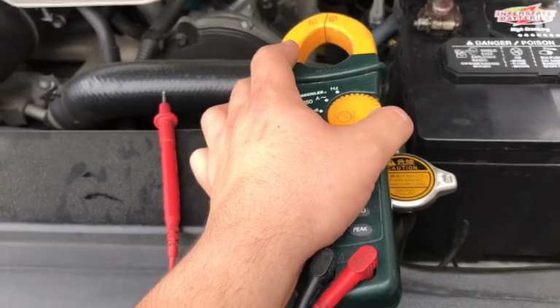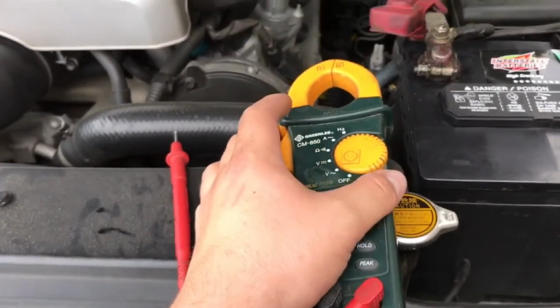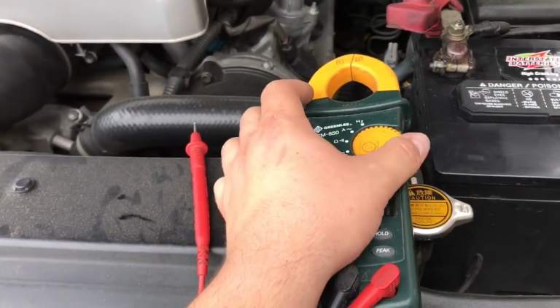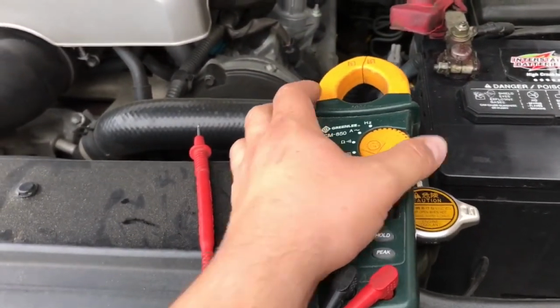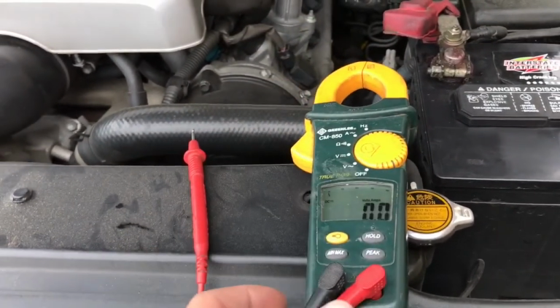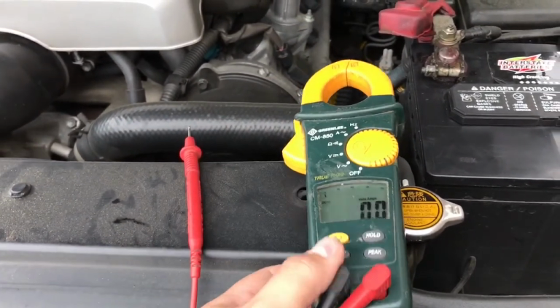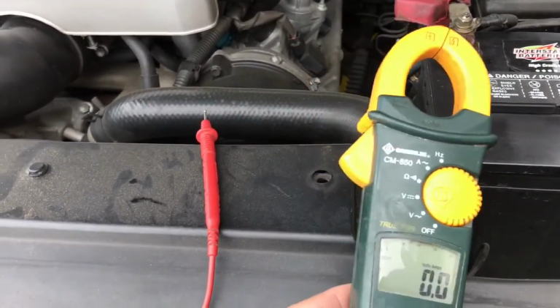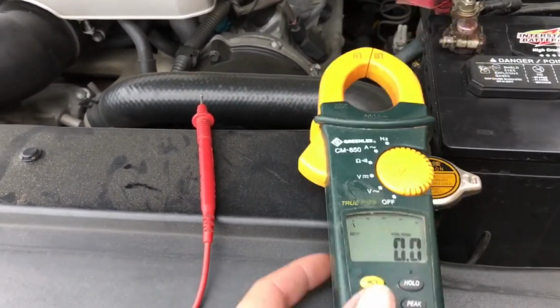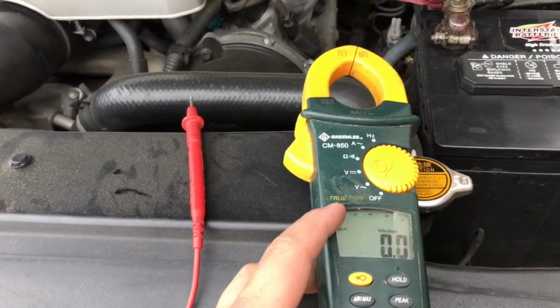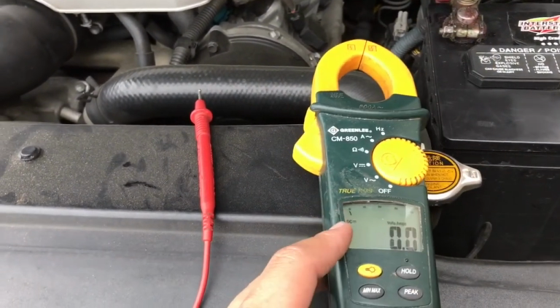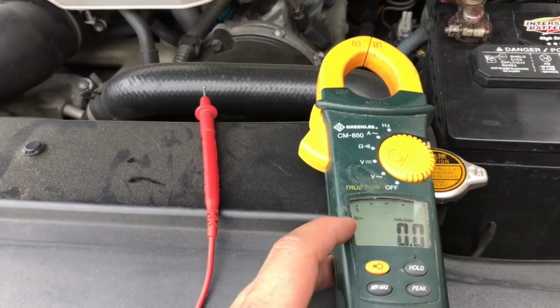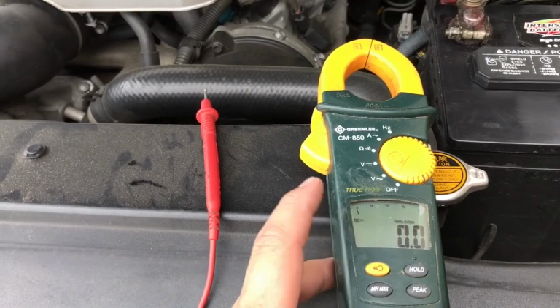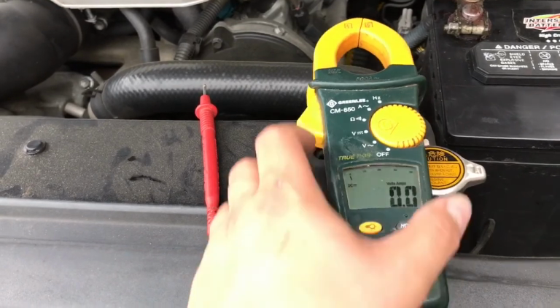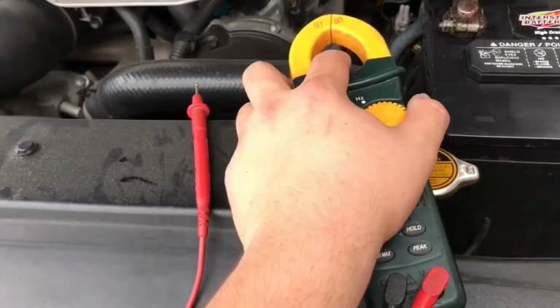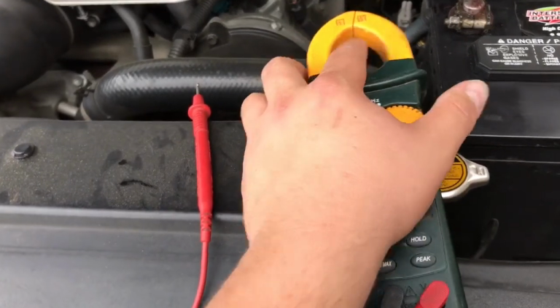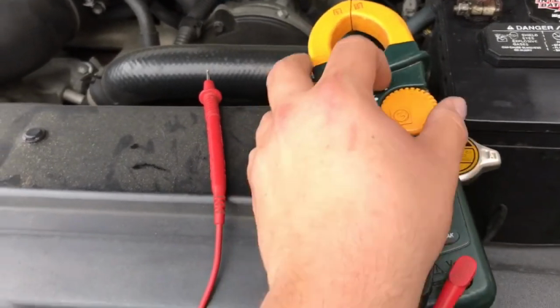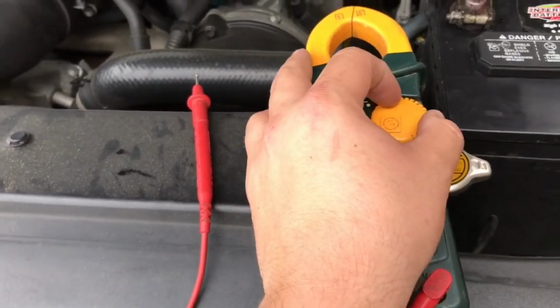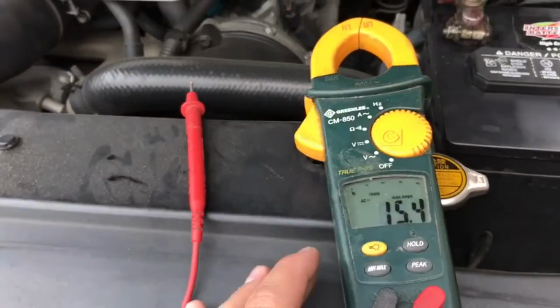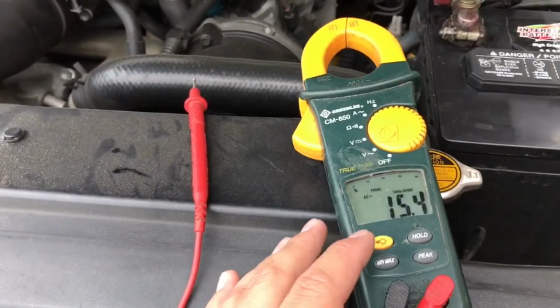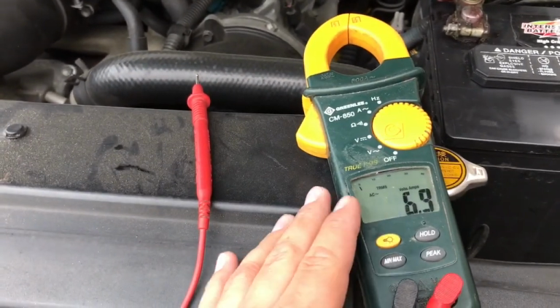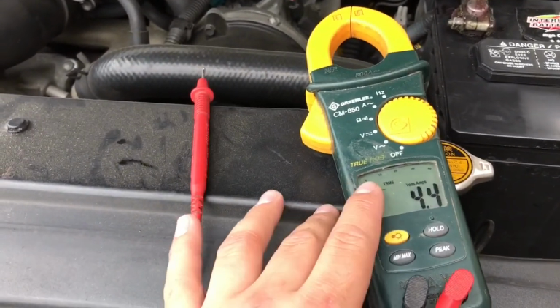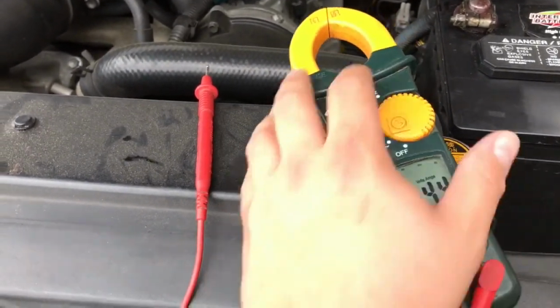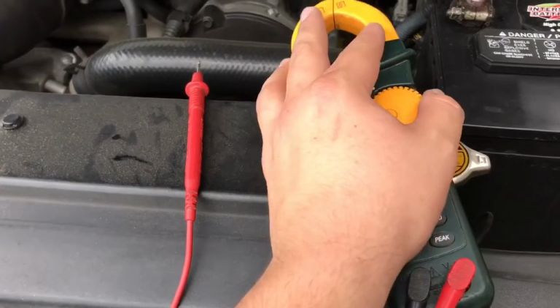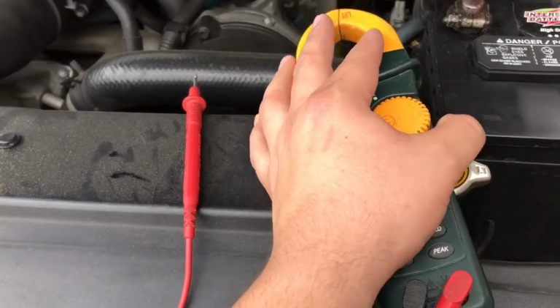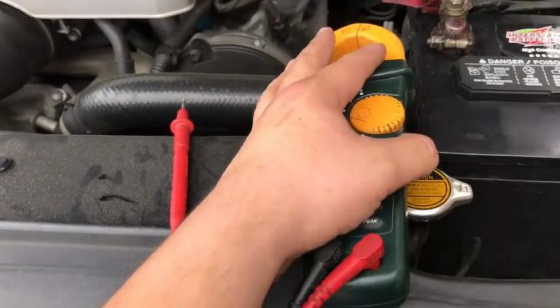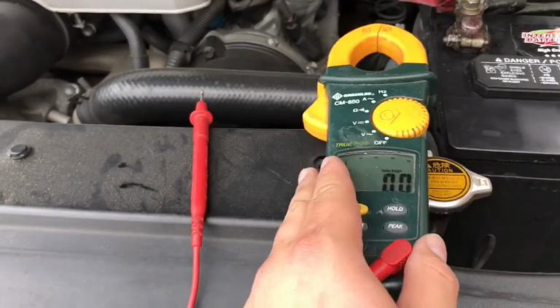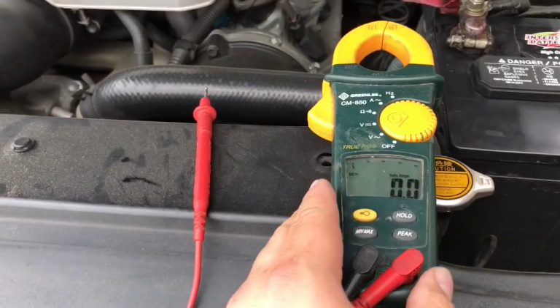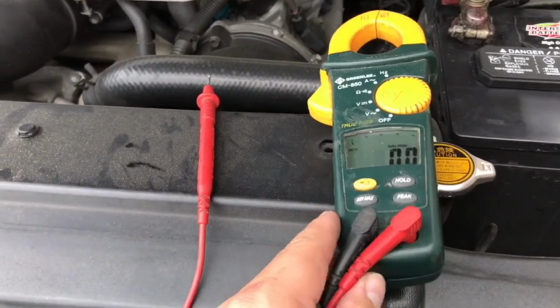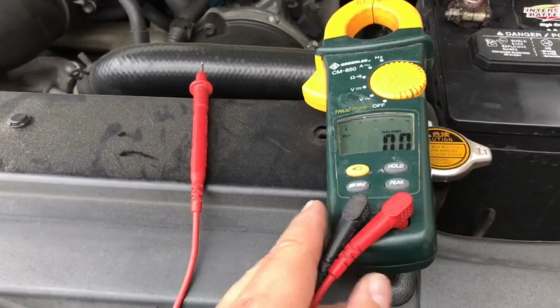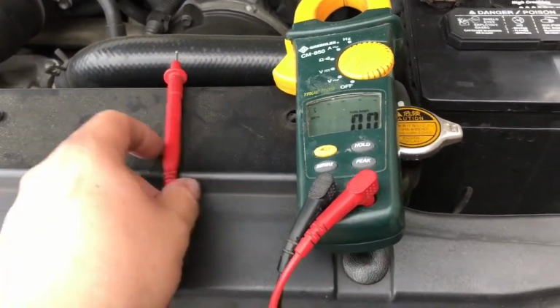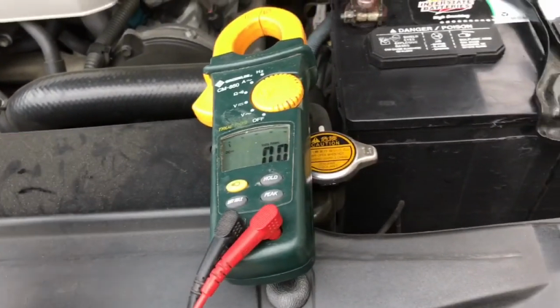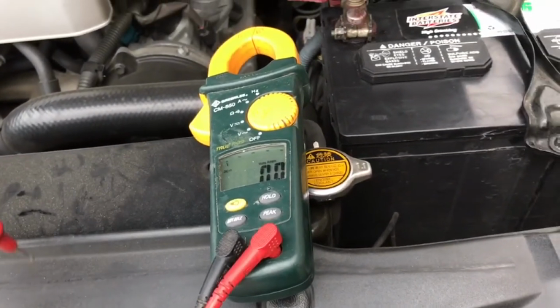Your battery is gonna be DC, so you want to make sure that your multimeter is set to DC. AC is for testing stuff in your wall at home. We're gonna be on DC because this is direct current.